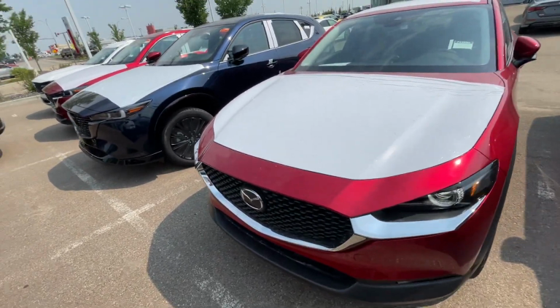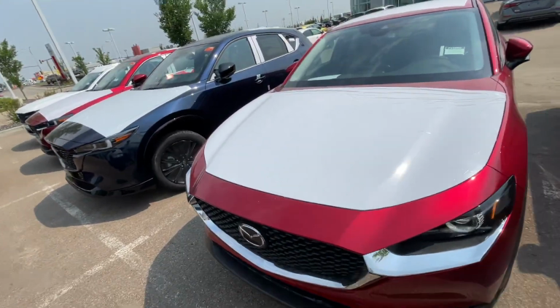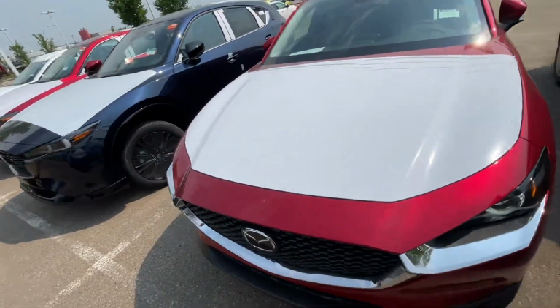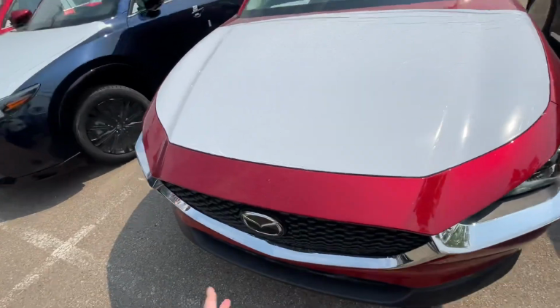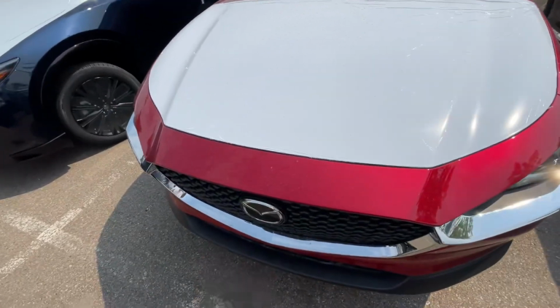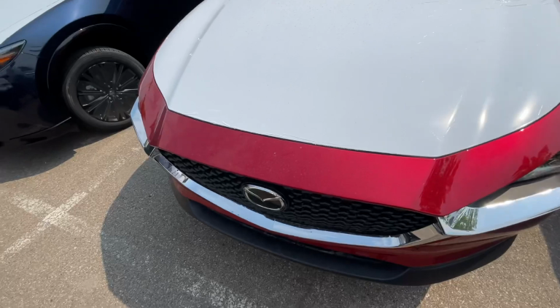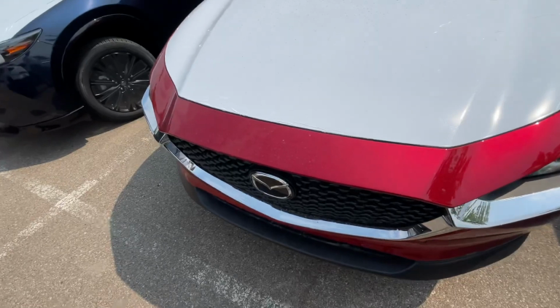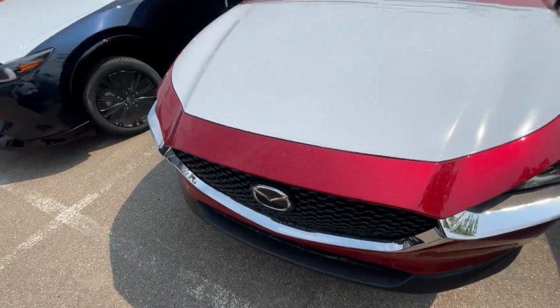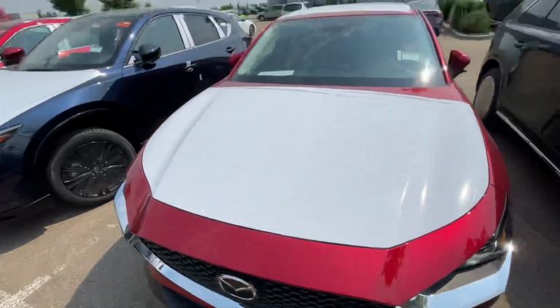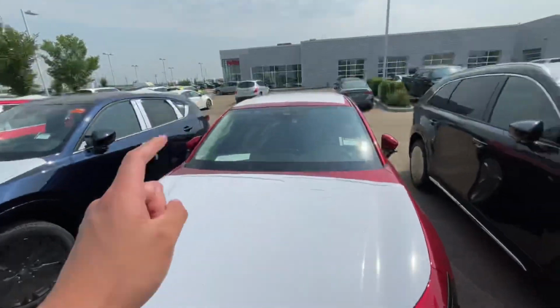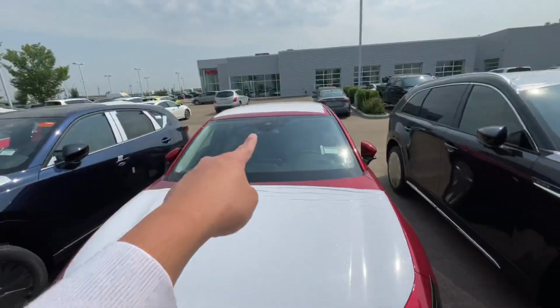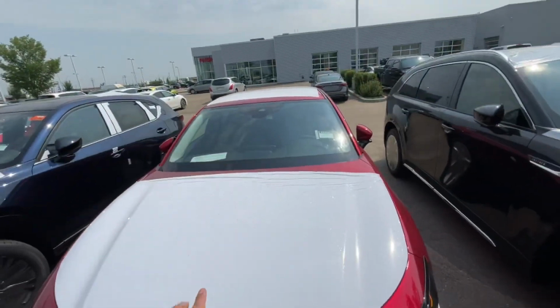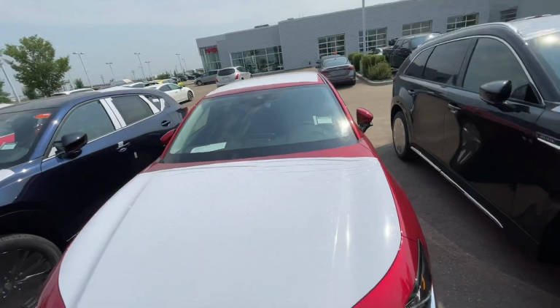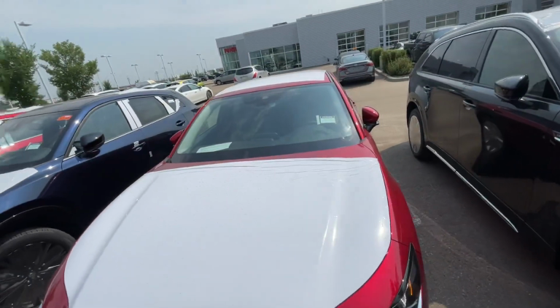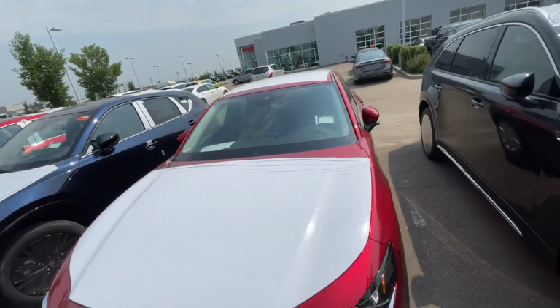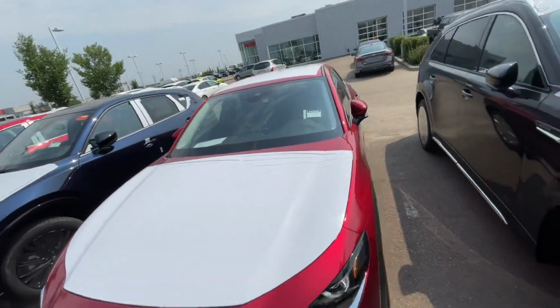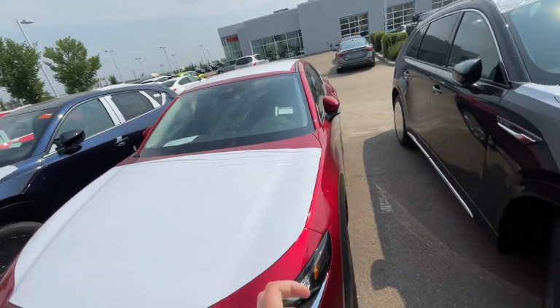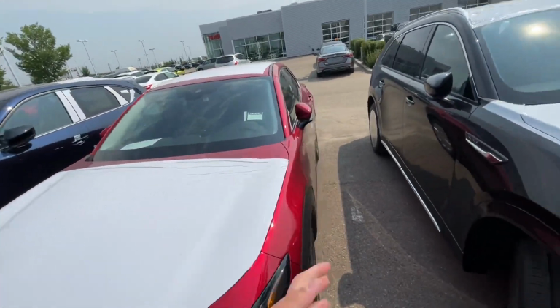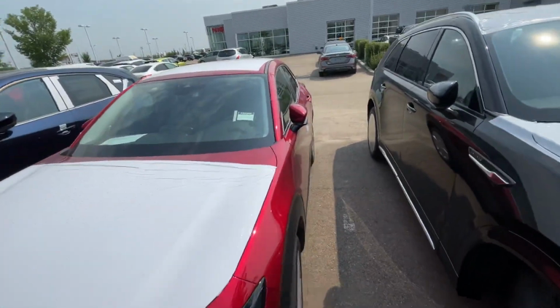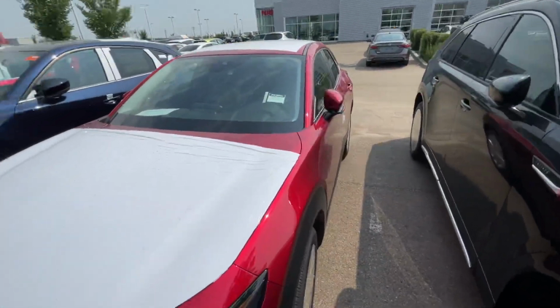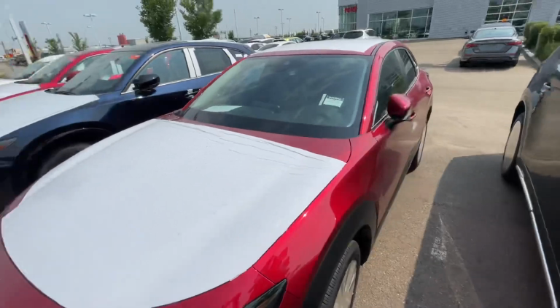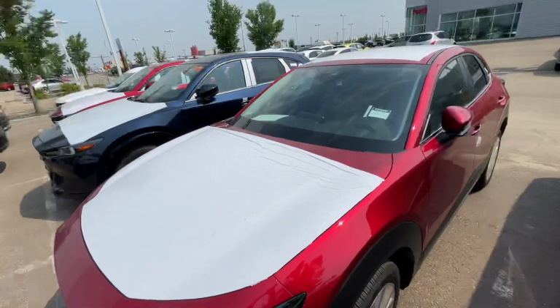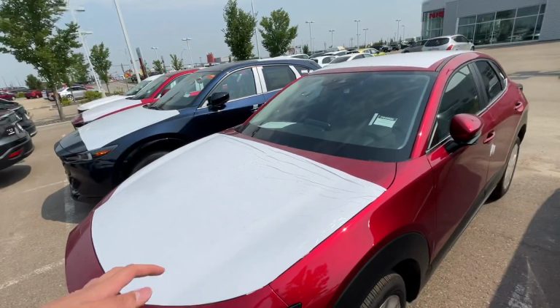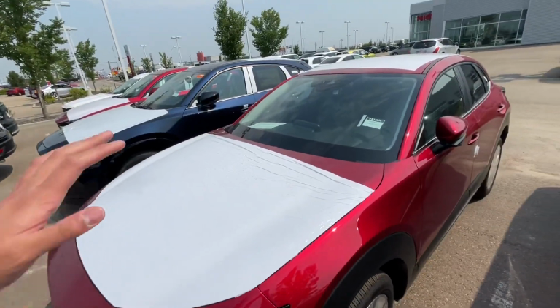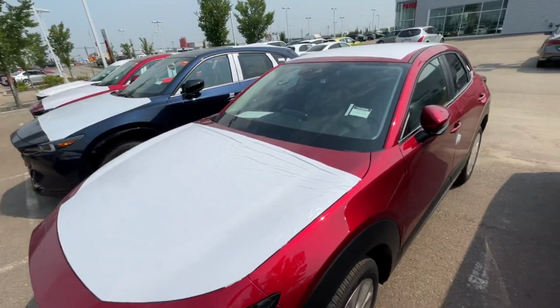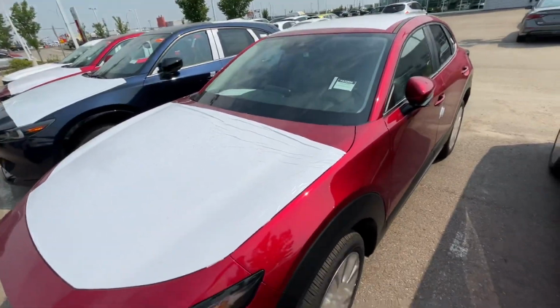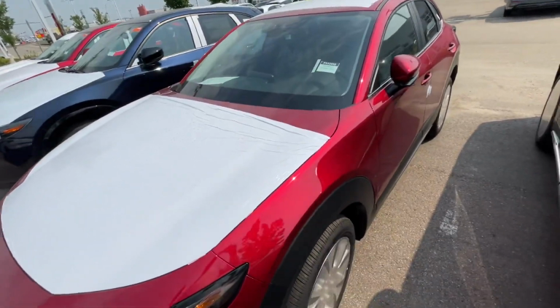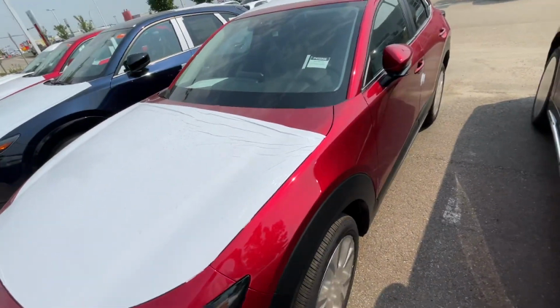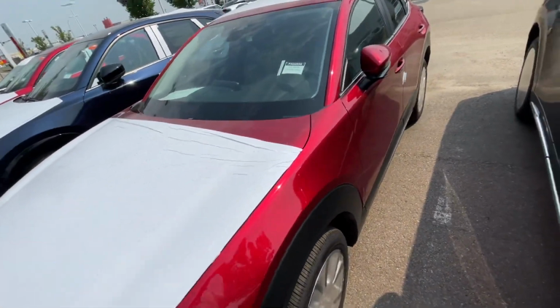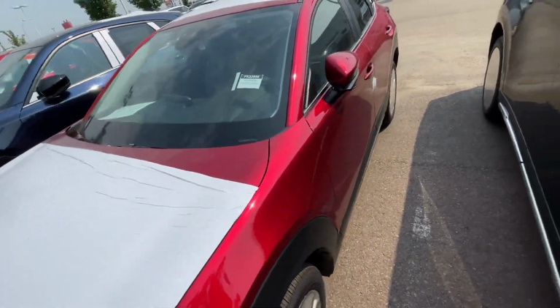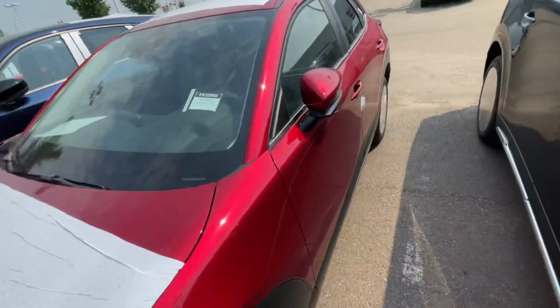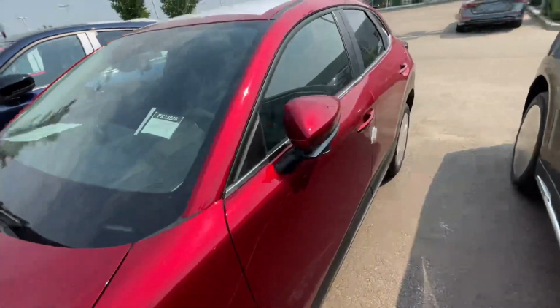You have your Mazda radar cruise control behind the badge, a front forward-facing camera for your lane keep assist, lane departure warning, pre-collision mitigation, and your smart brake support. It's all up there.